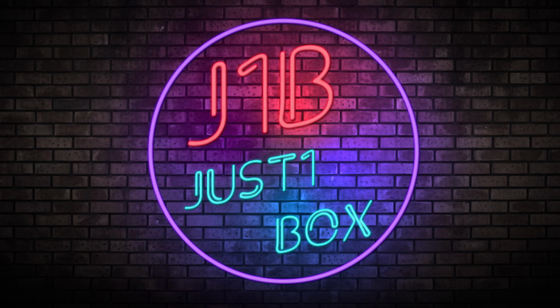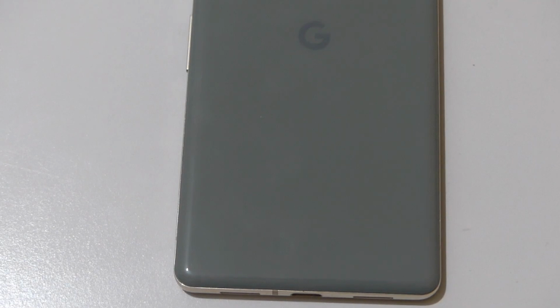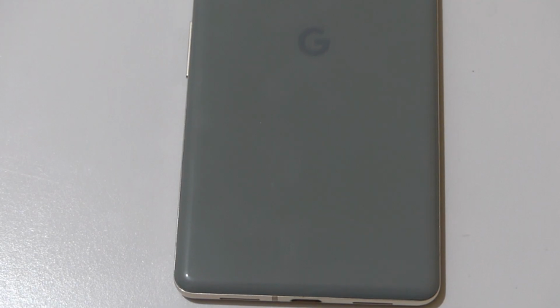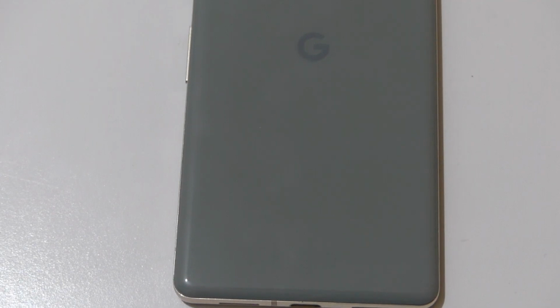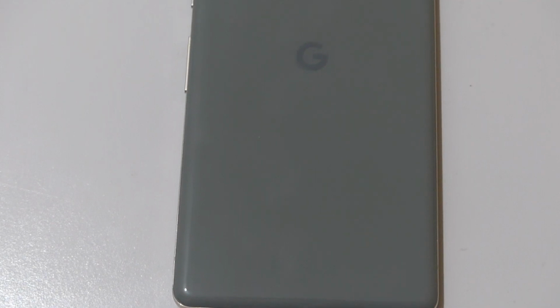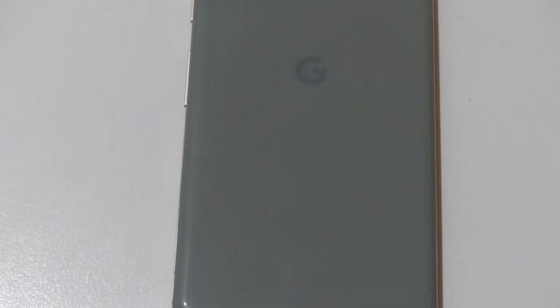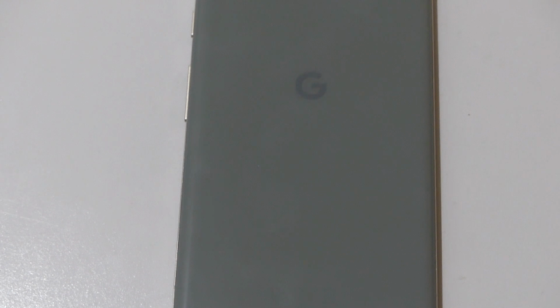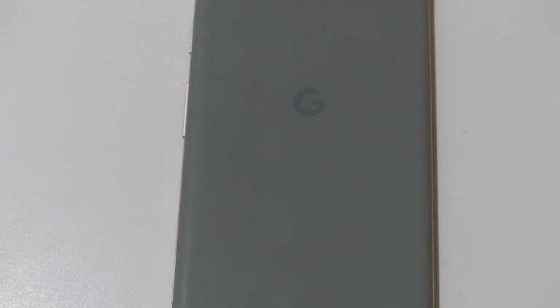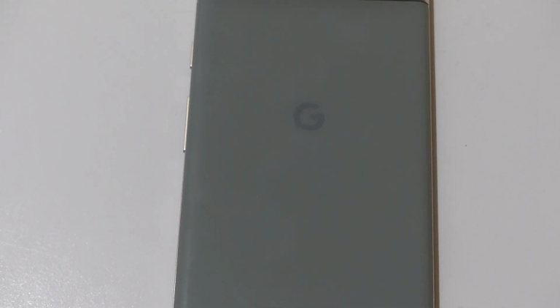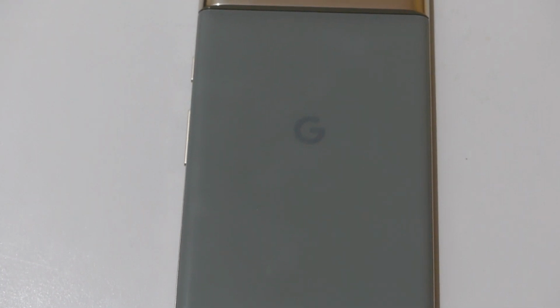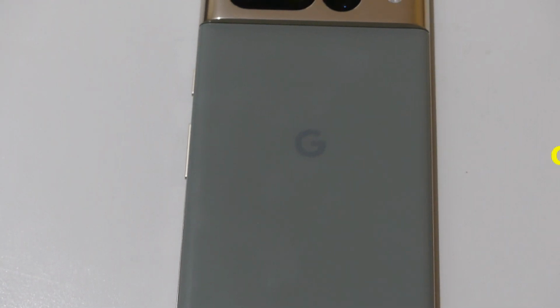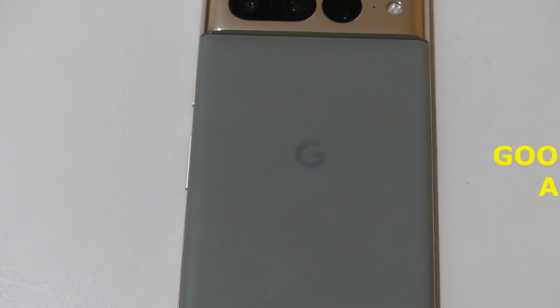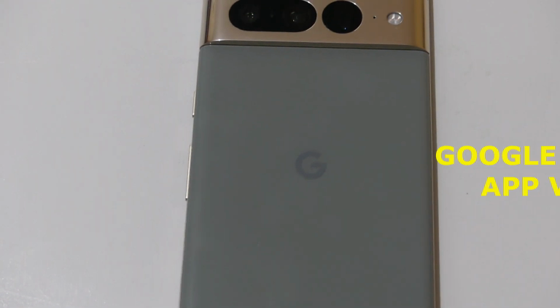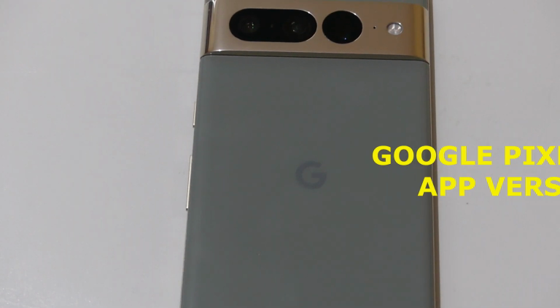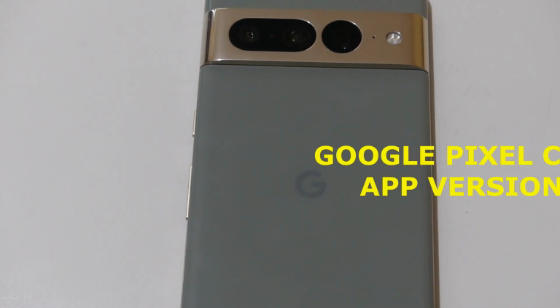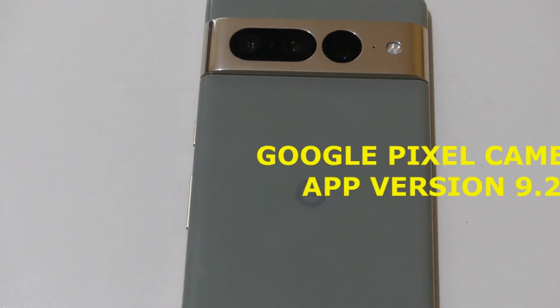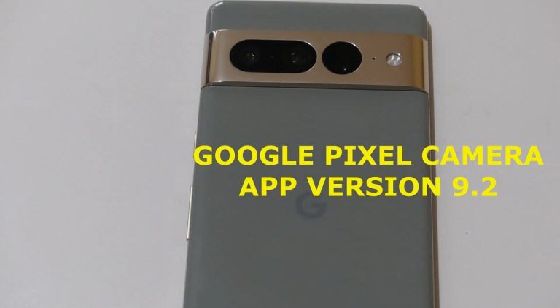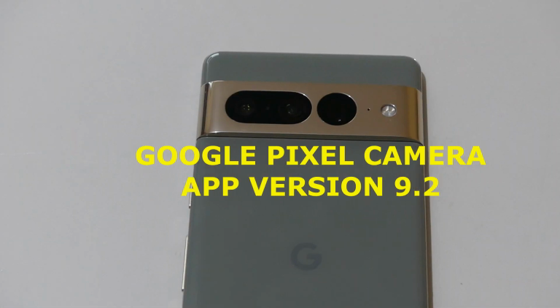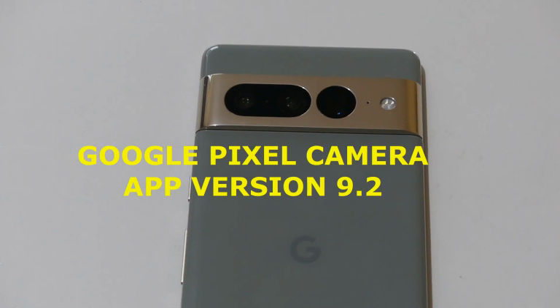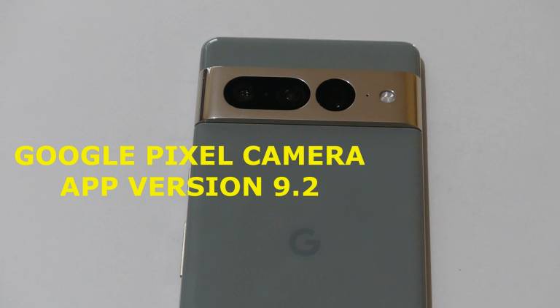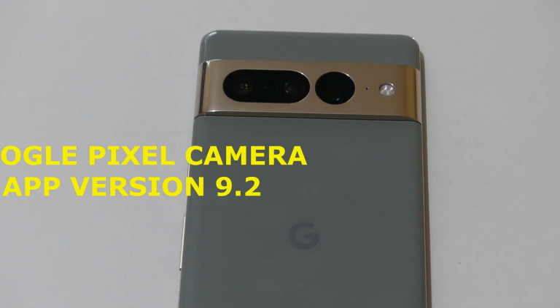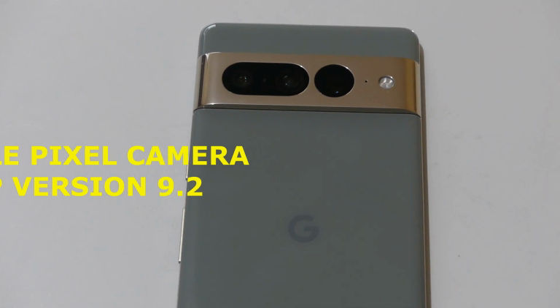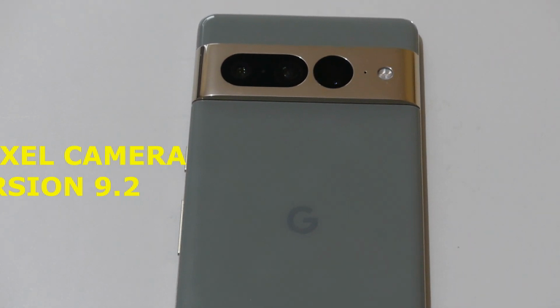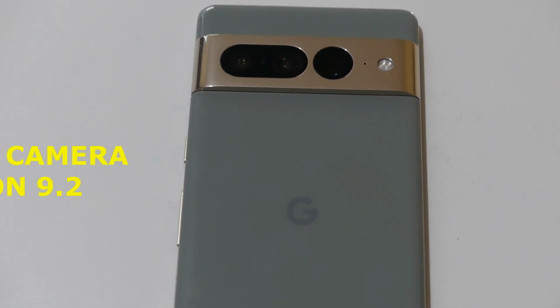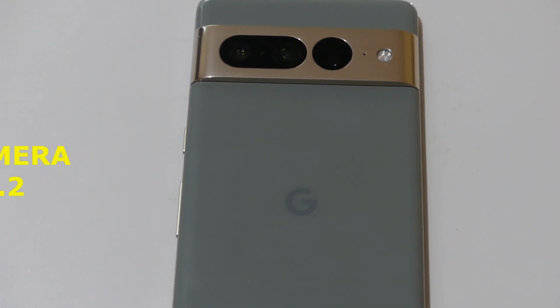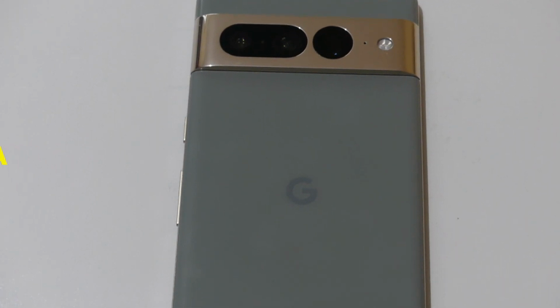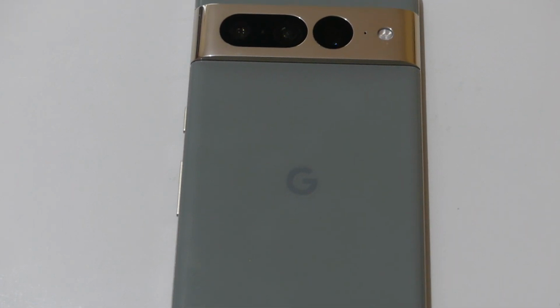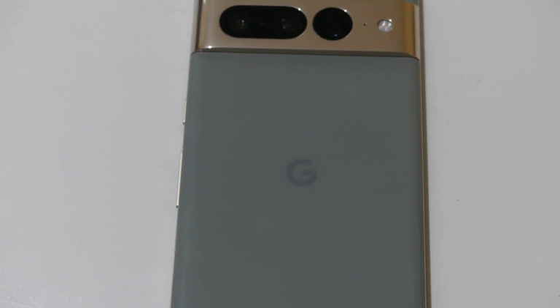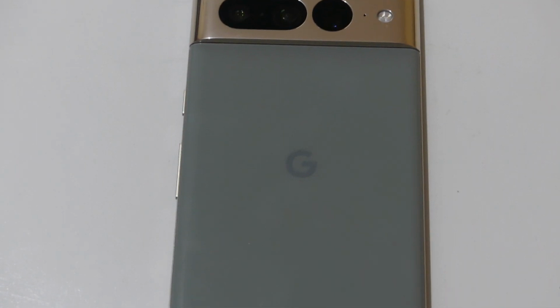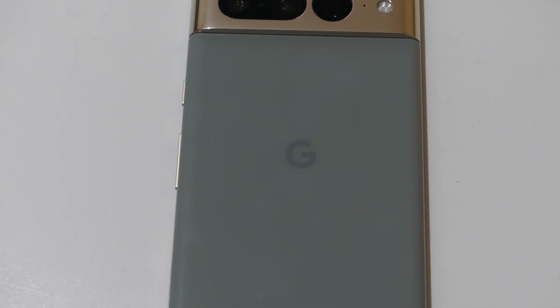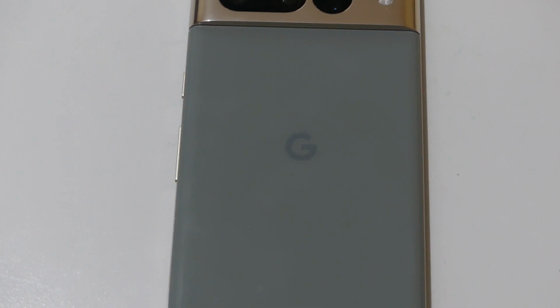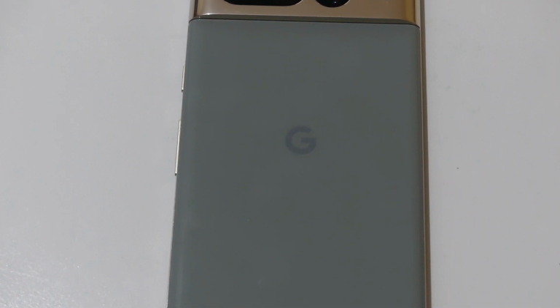Back on the channel with another video. Google has recently launched the Pixel Camera app version 9.2, bringing a new user interface redesign and Ultra HDR to all devices.